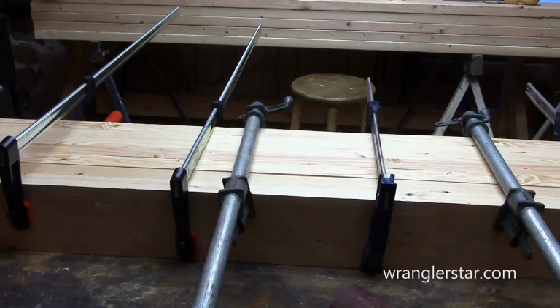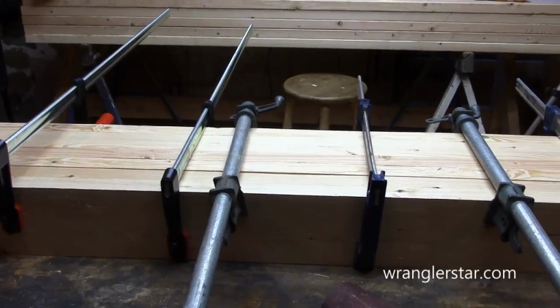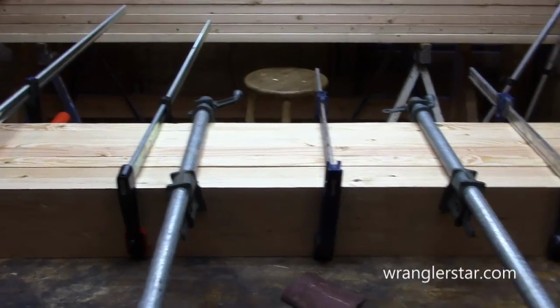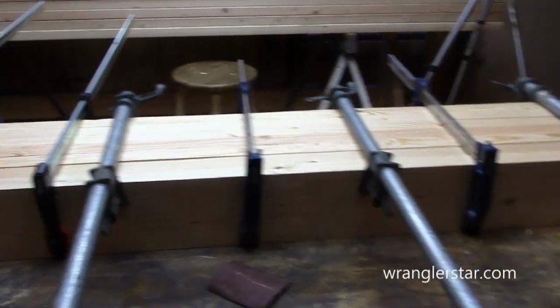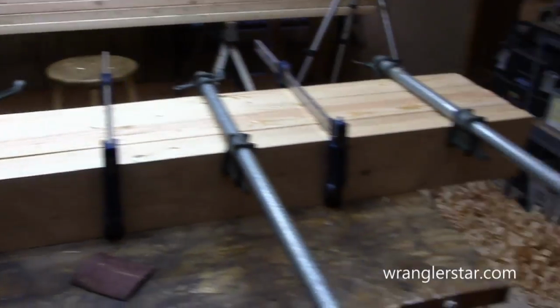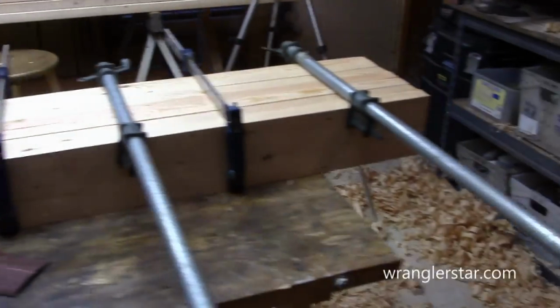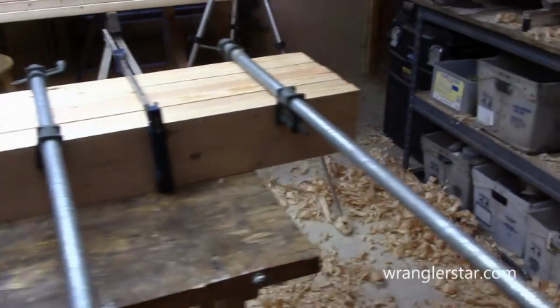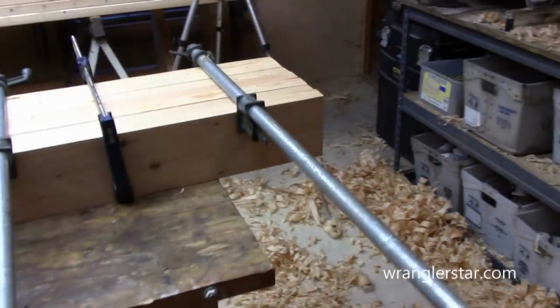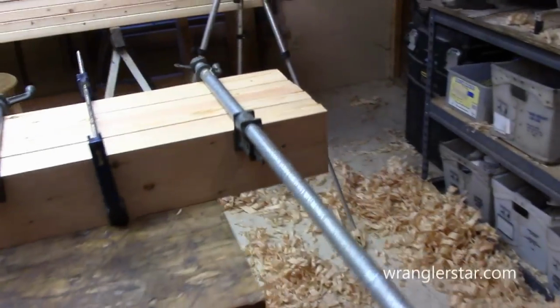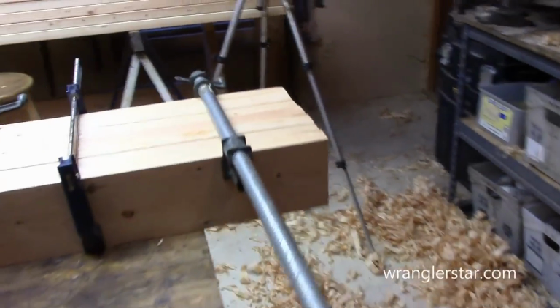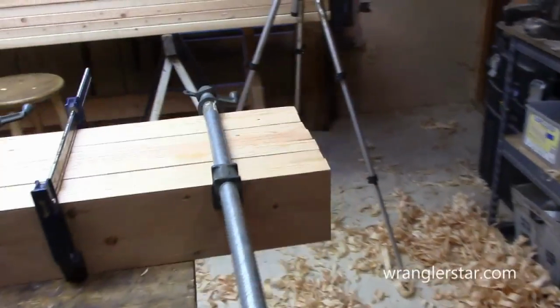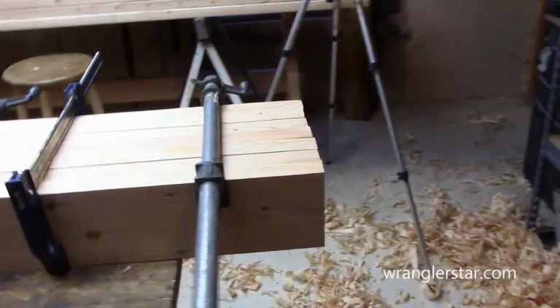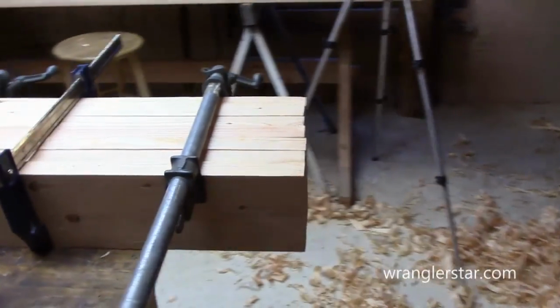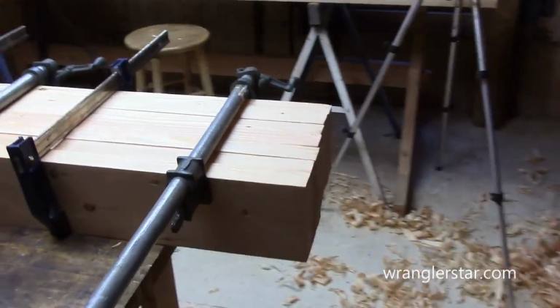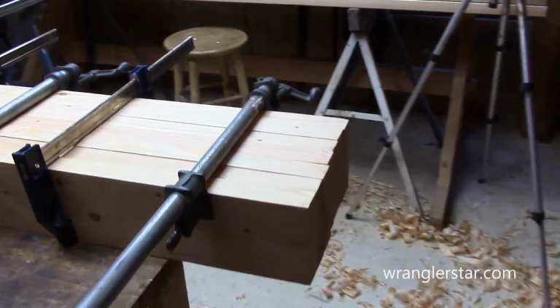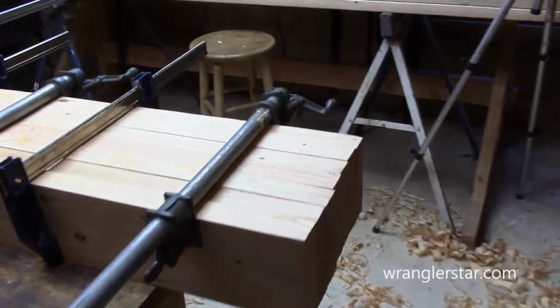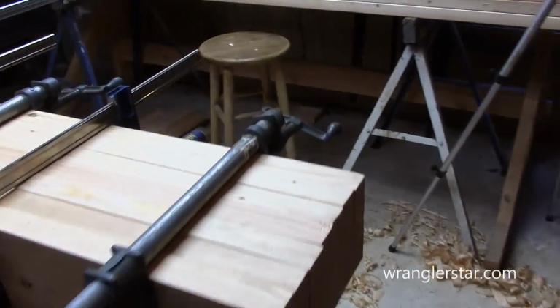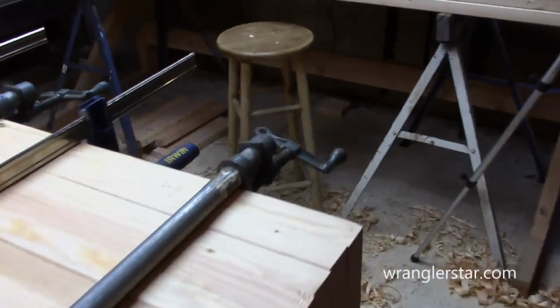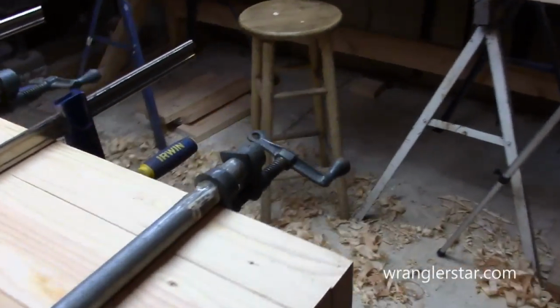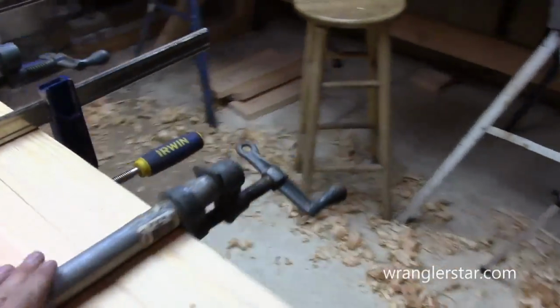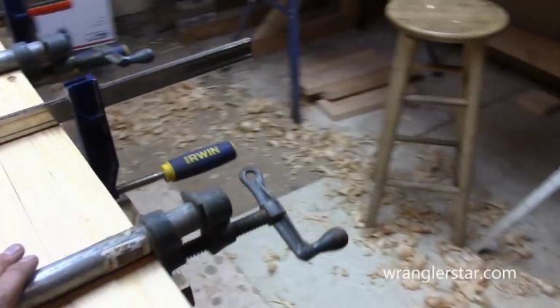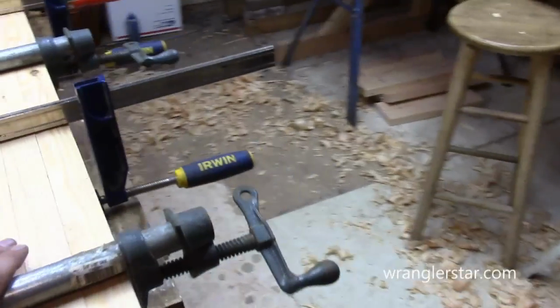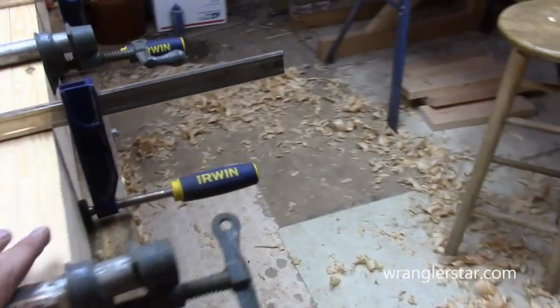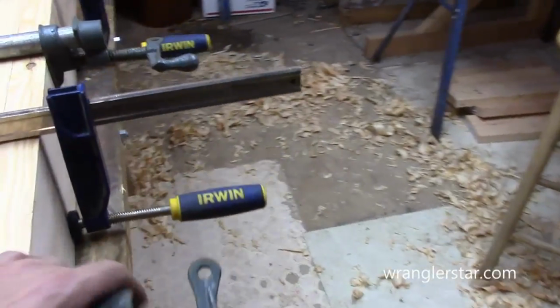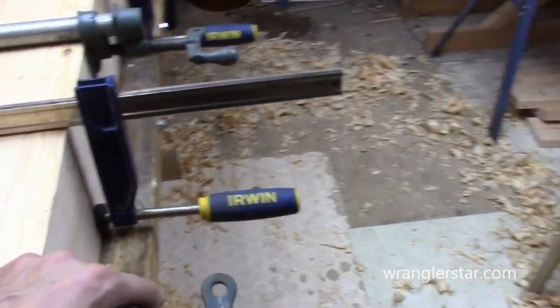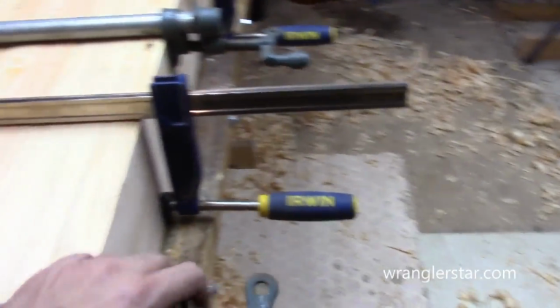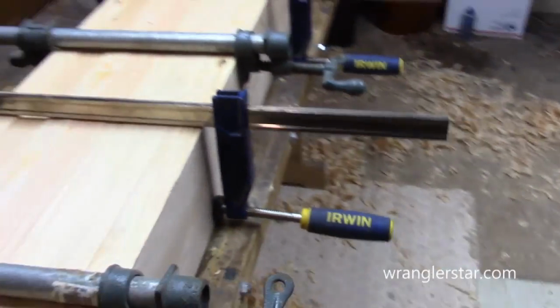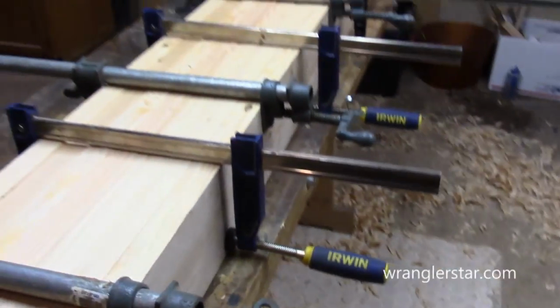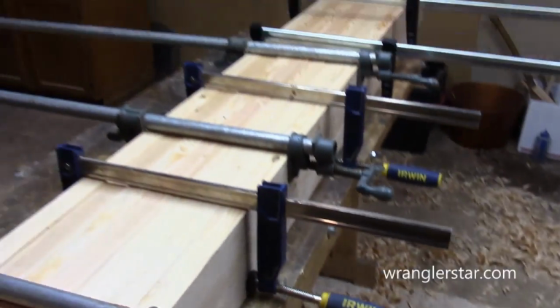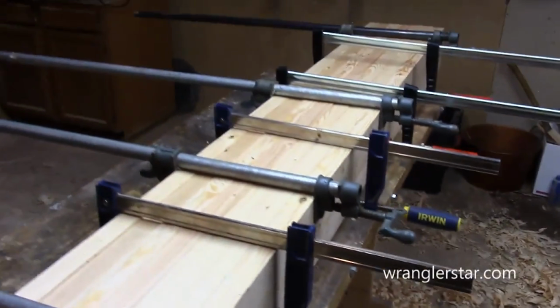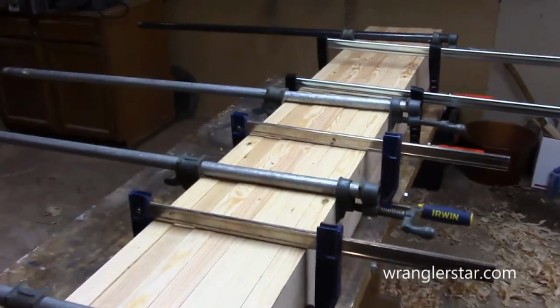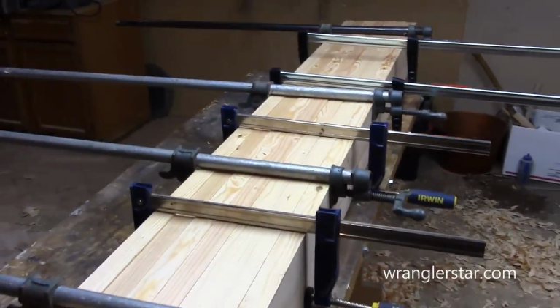You can make clamps as long as you want. These are four-footers. If you ever come across those at a garage sale, snap them up. They still make them but they're neat little clamps.